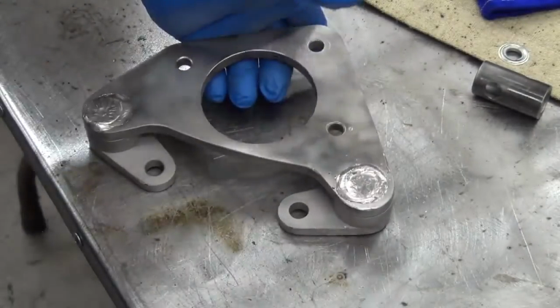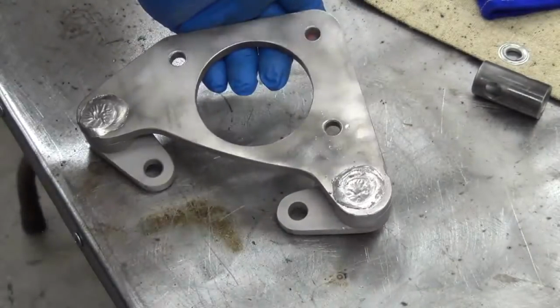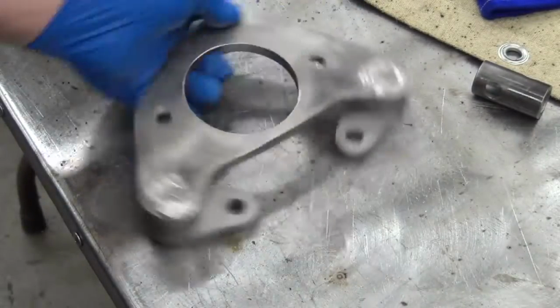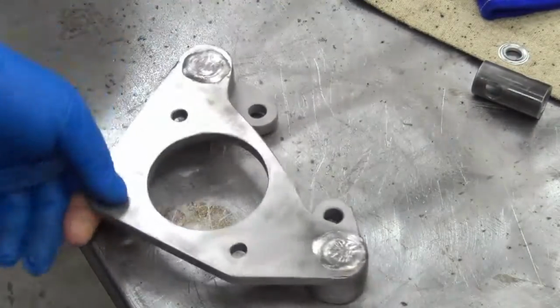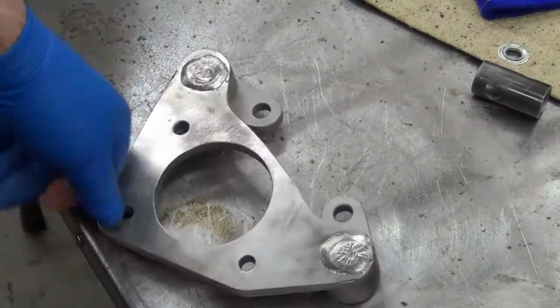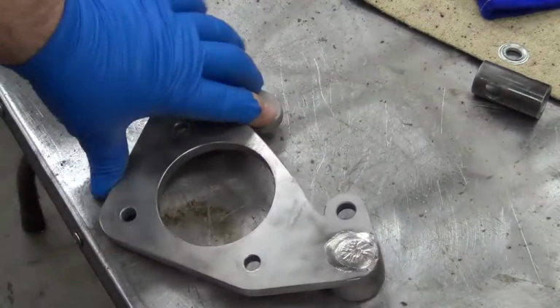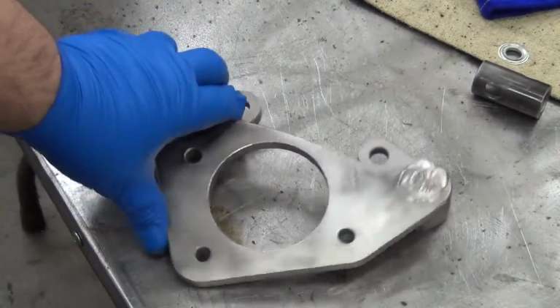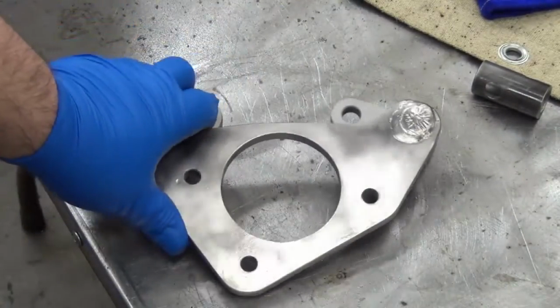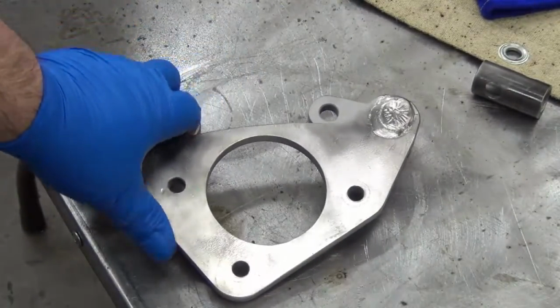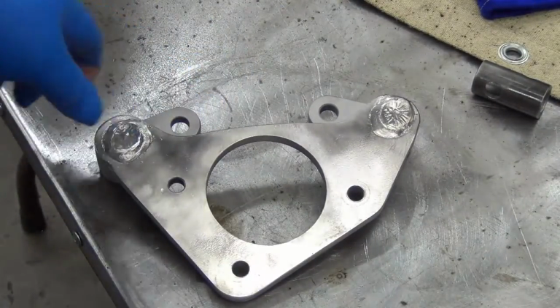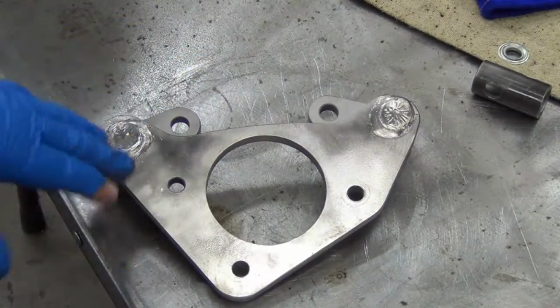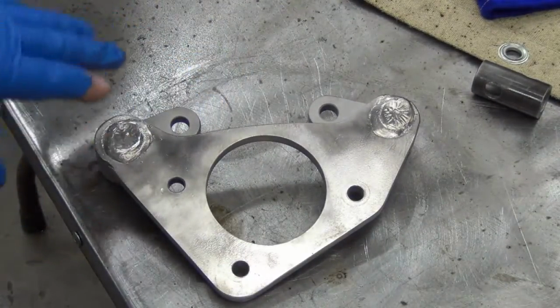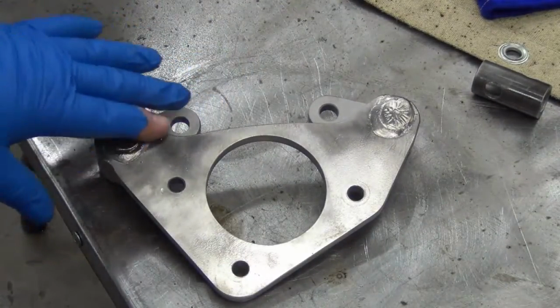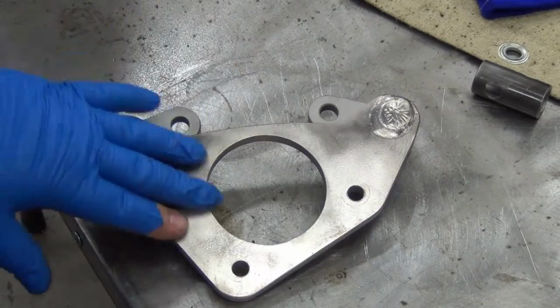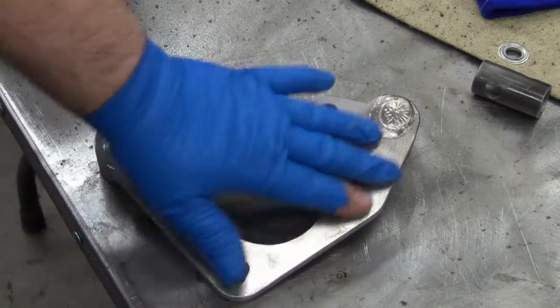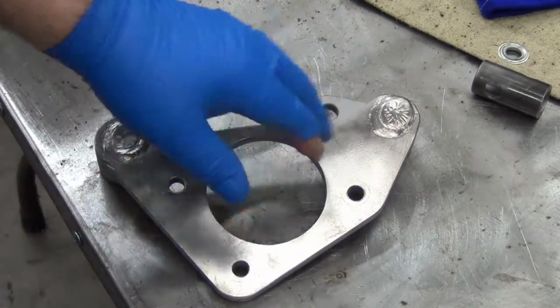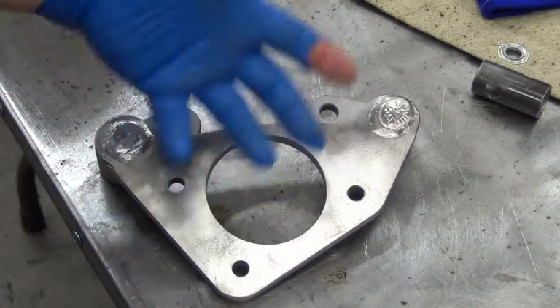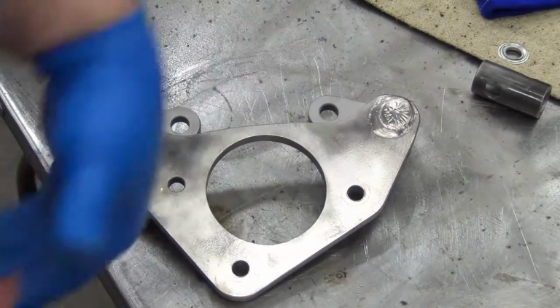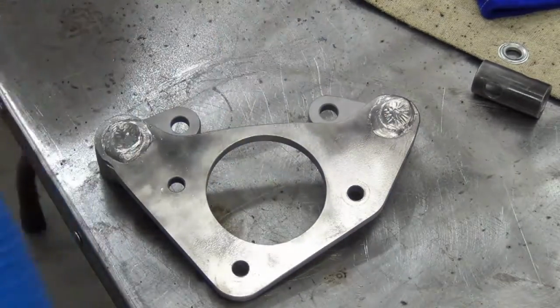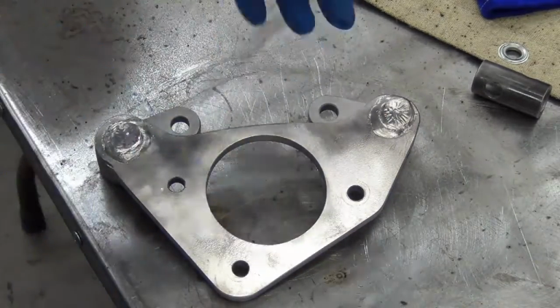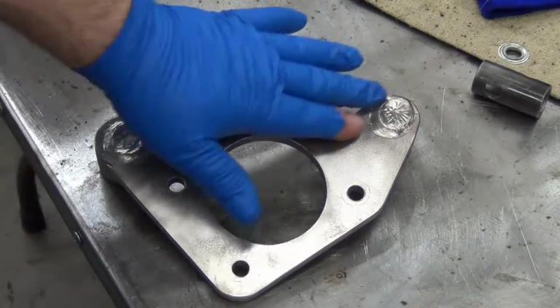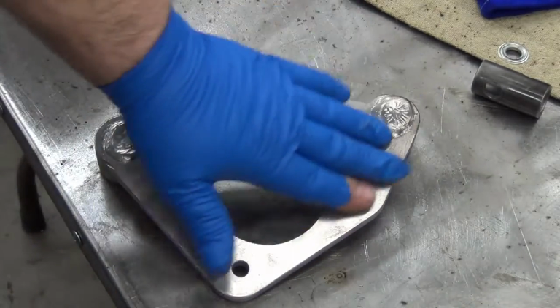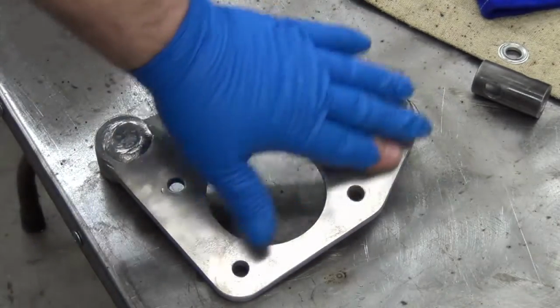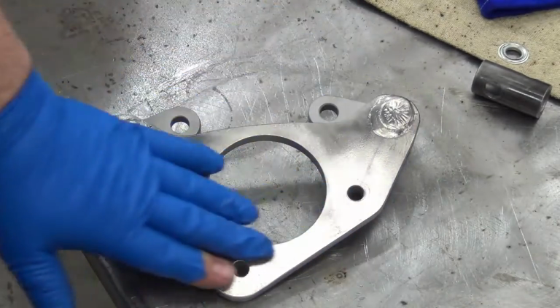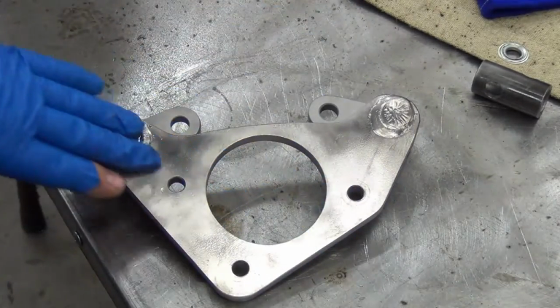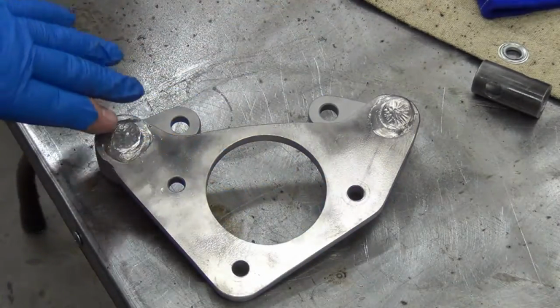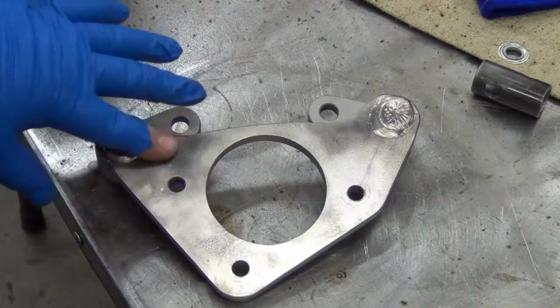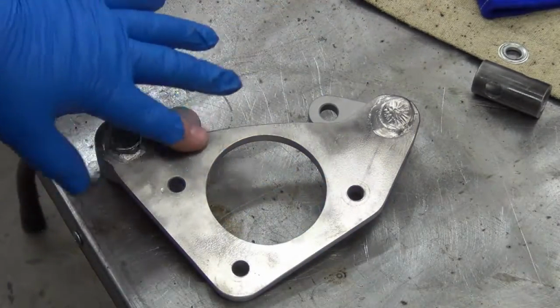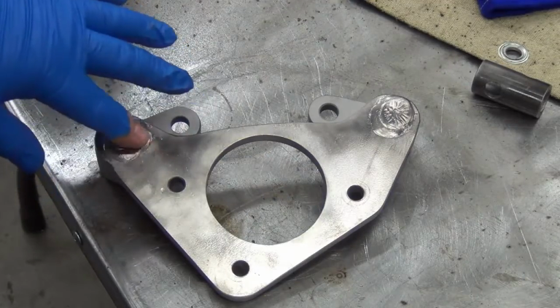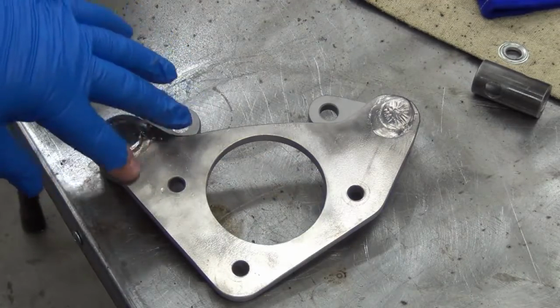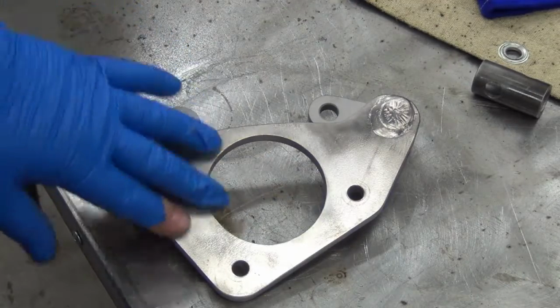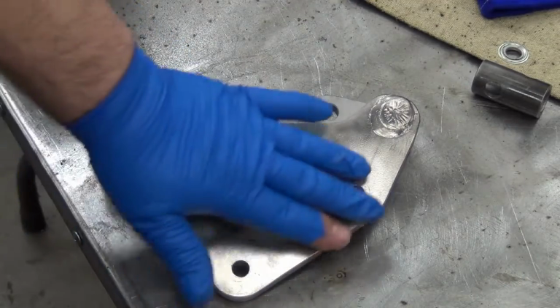That's the next day. It's thoroughly cooled down. I took a wire wheel on the buffer grinder and cleaned up this side.